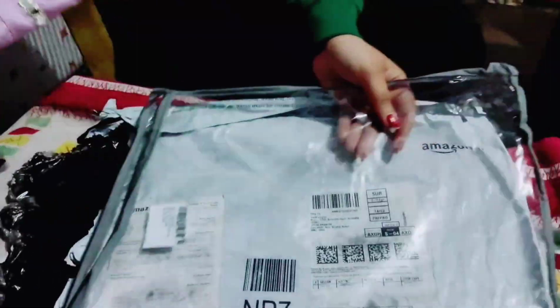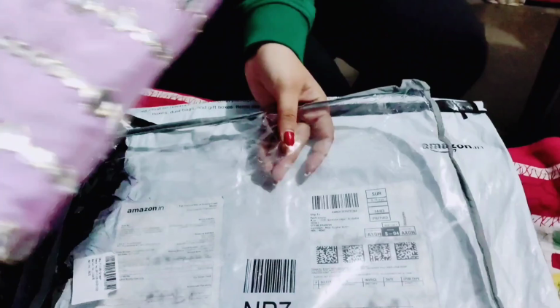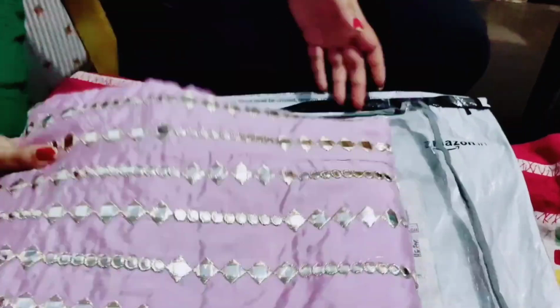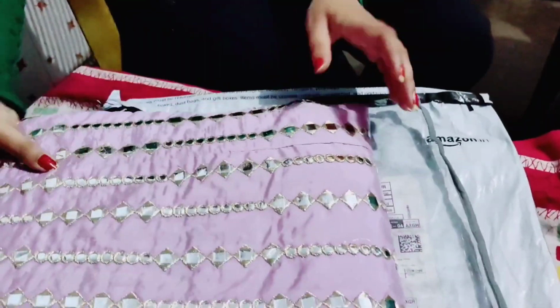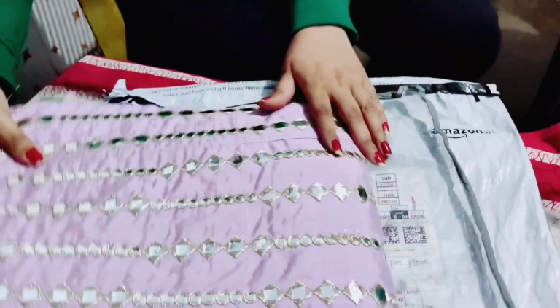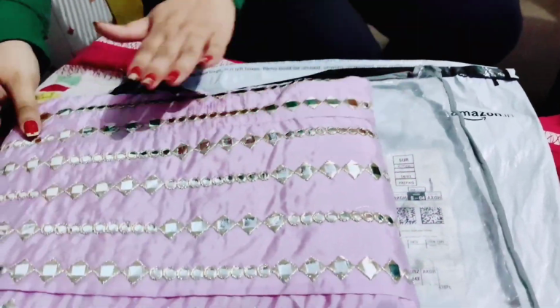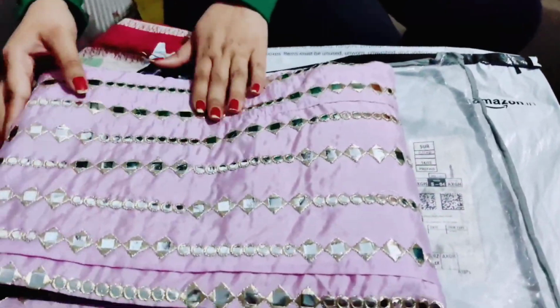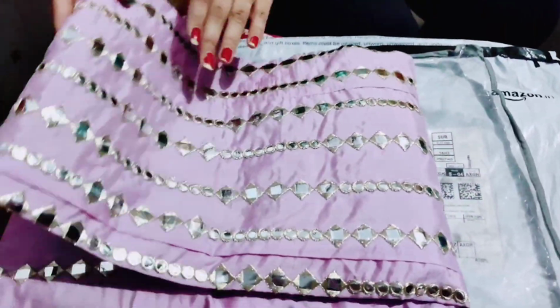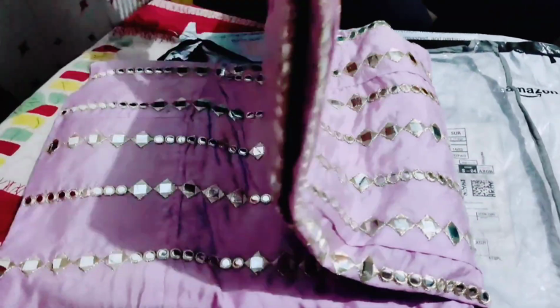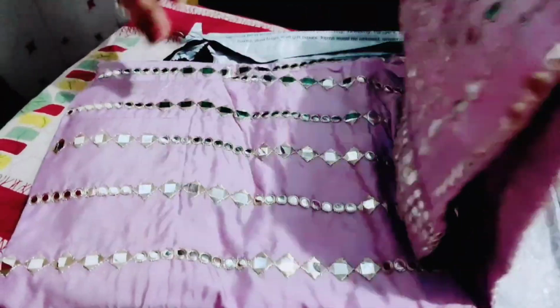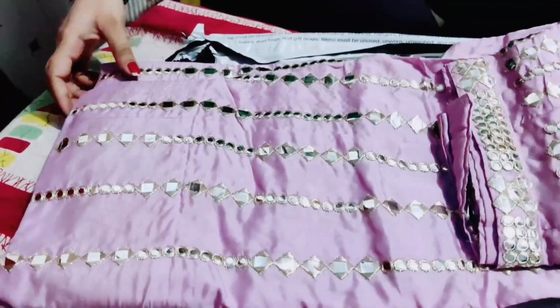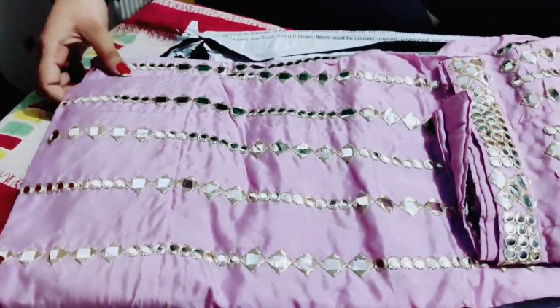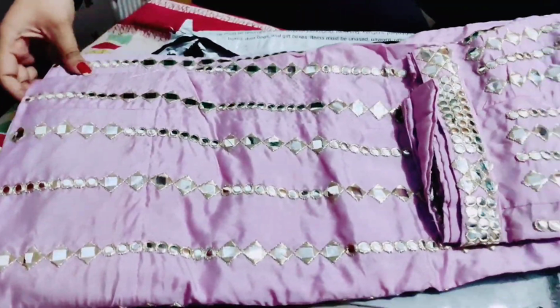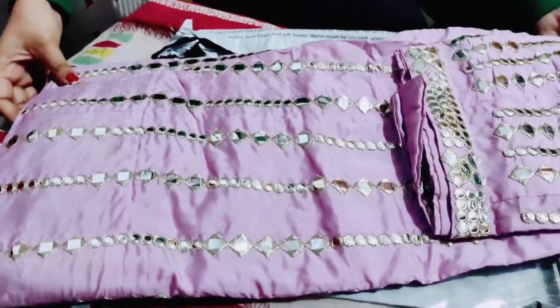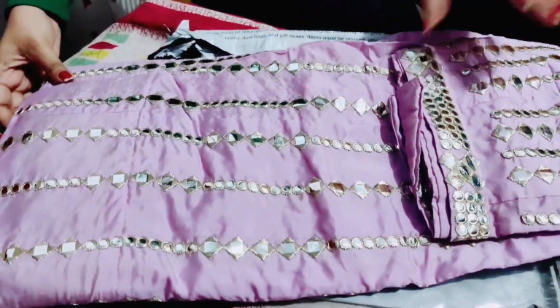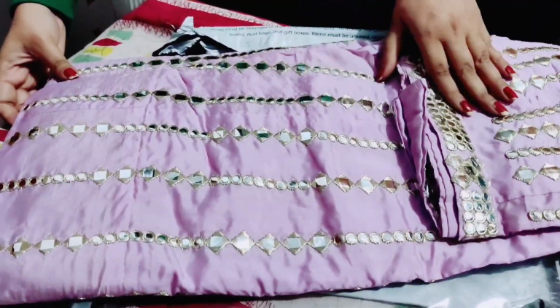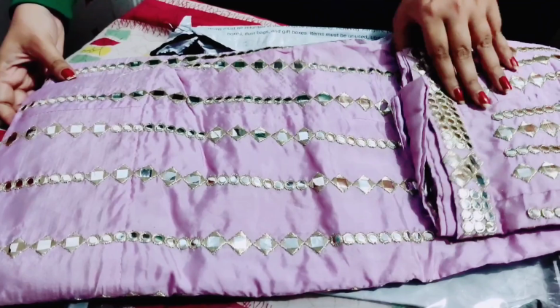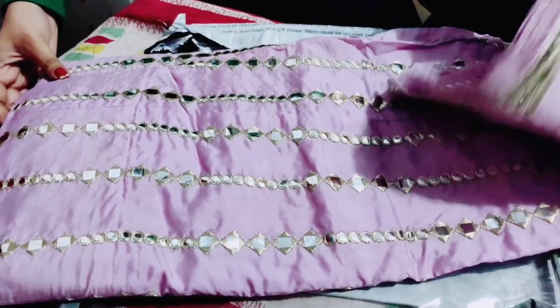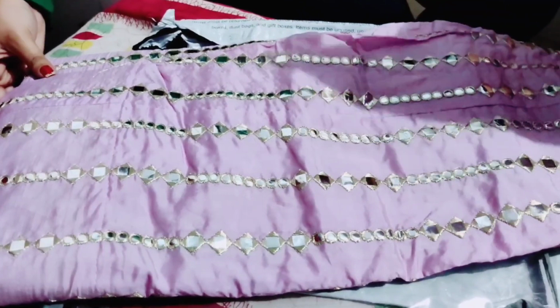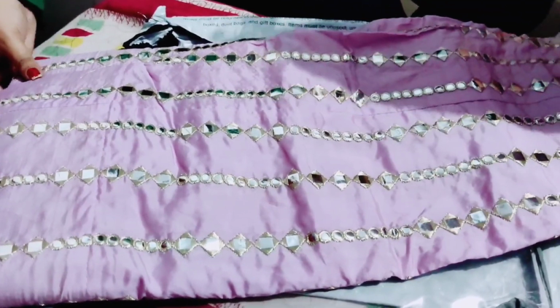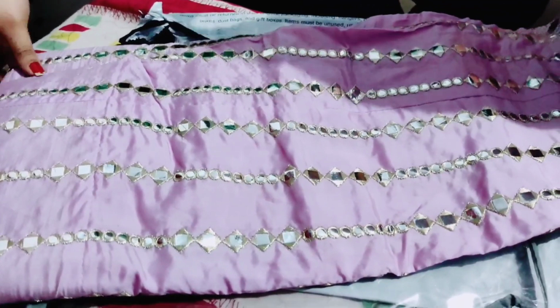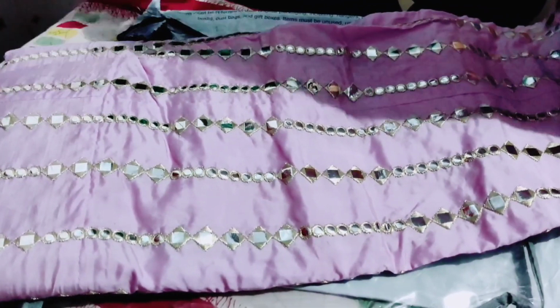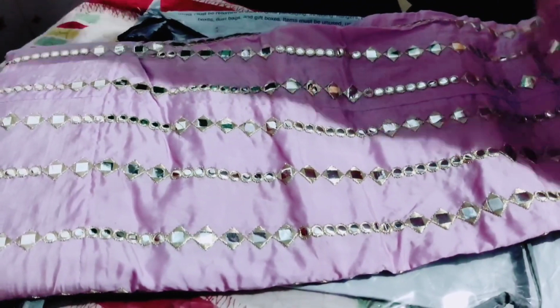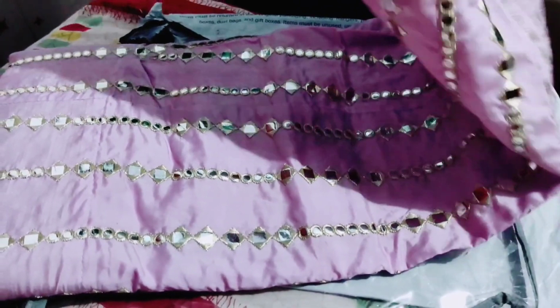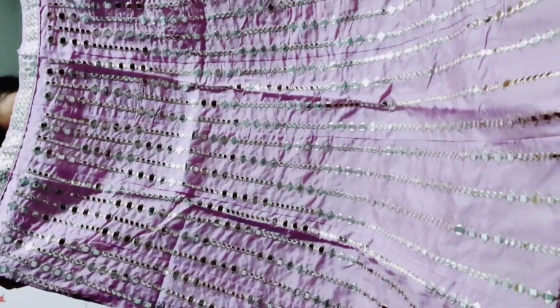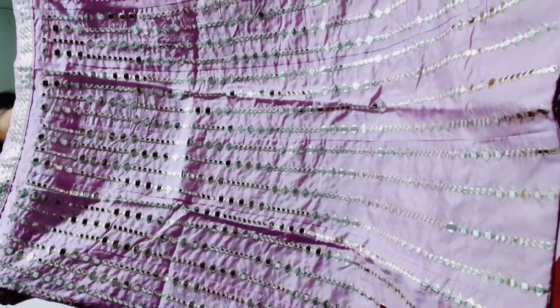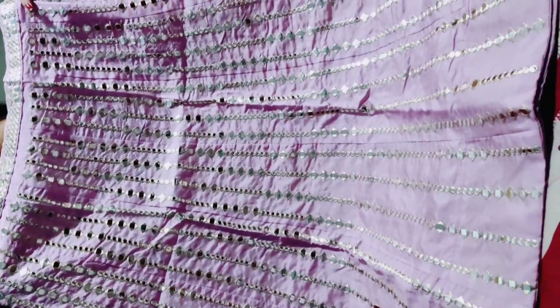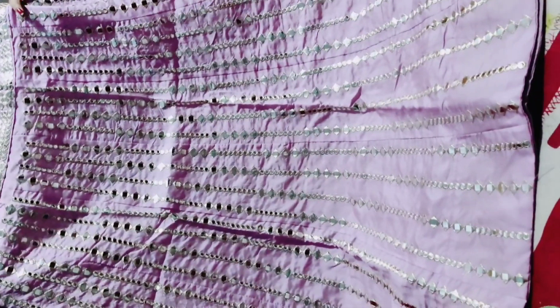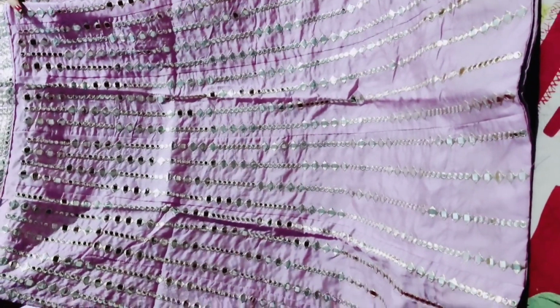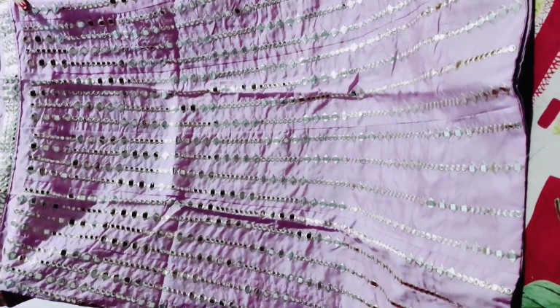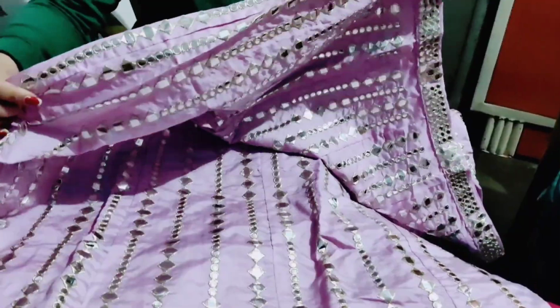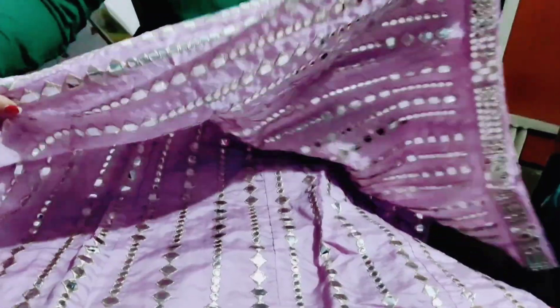There was no extra shipping charge. The work is on the other side as well, but if I touch it, it is not mirror work. This was a three-piece set.